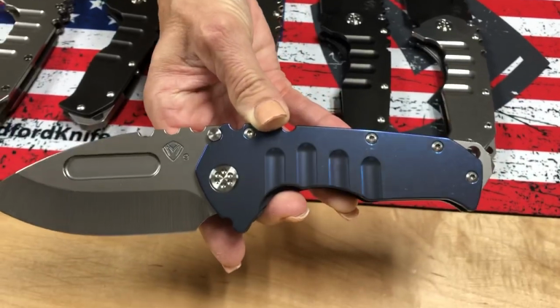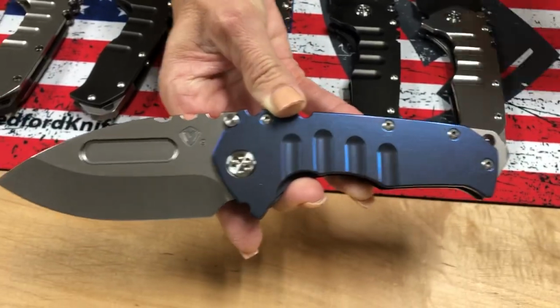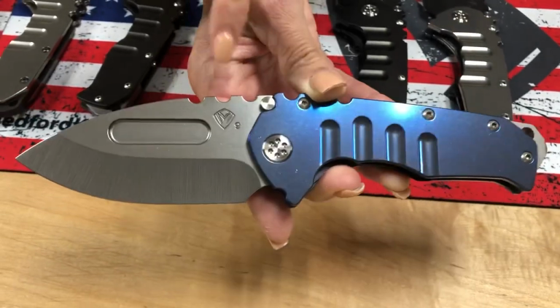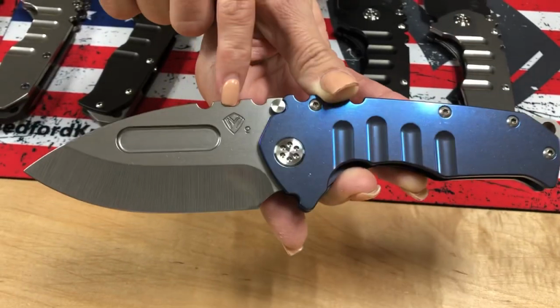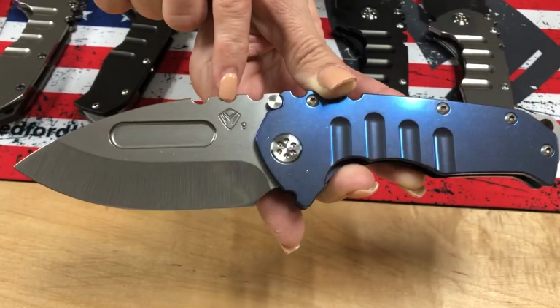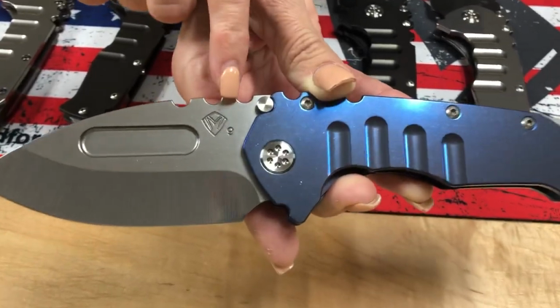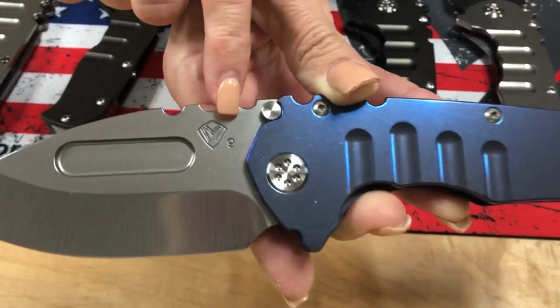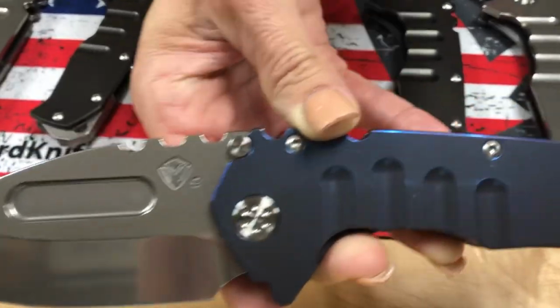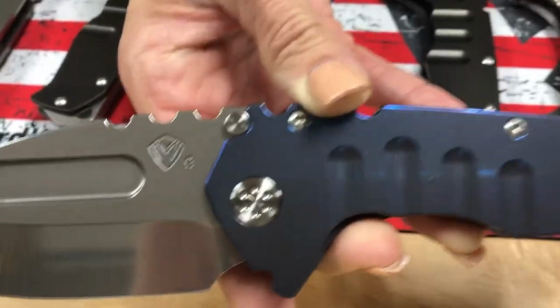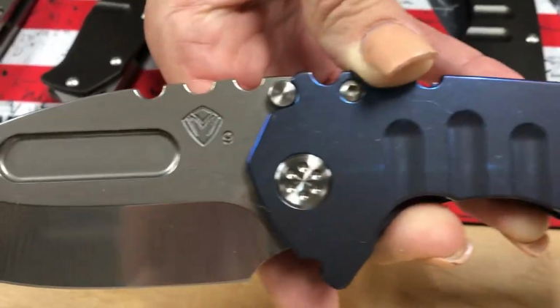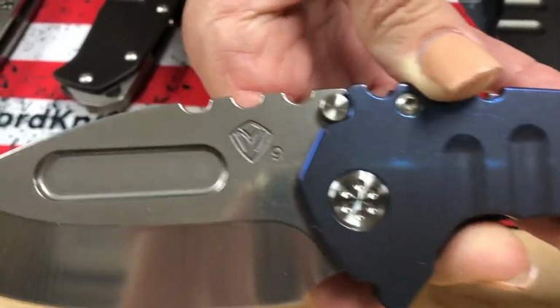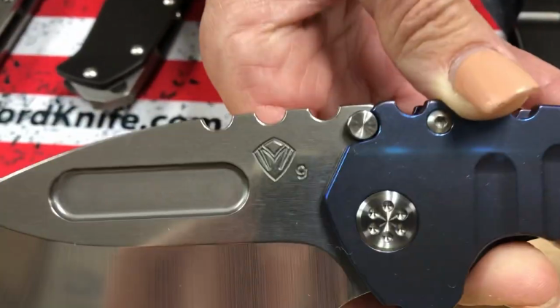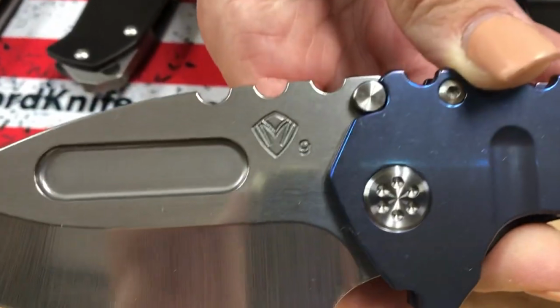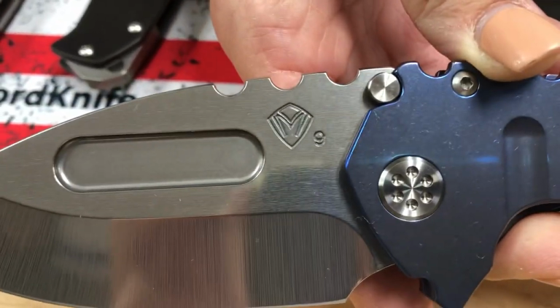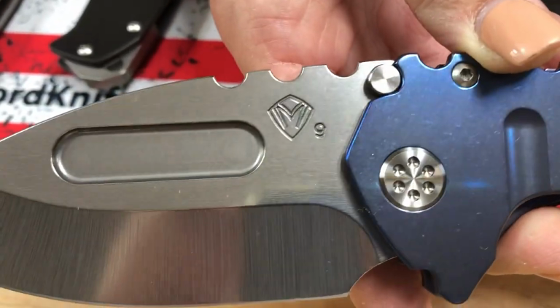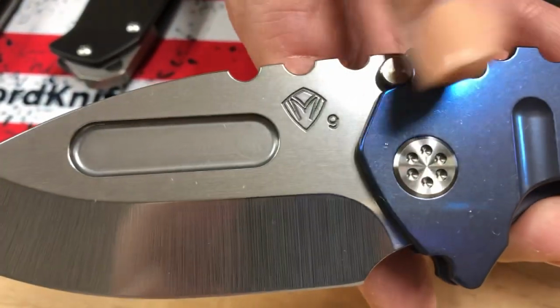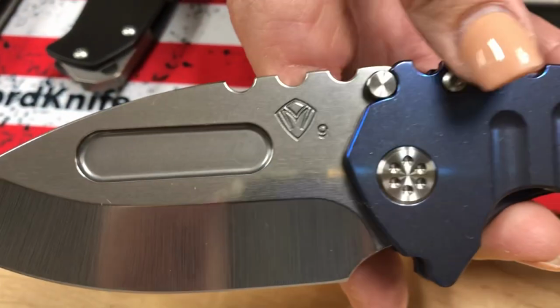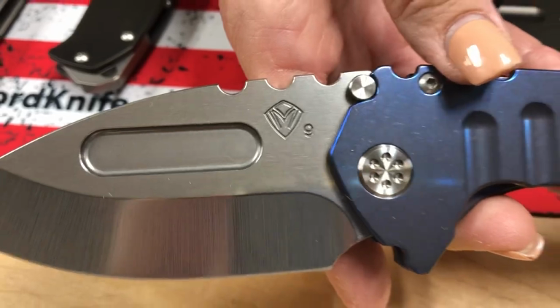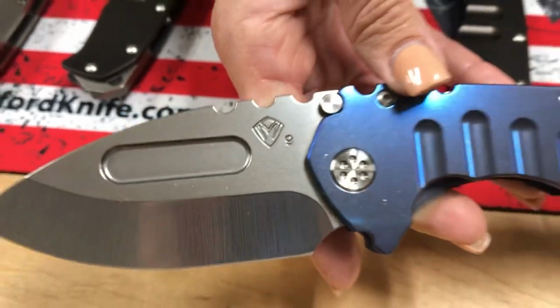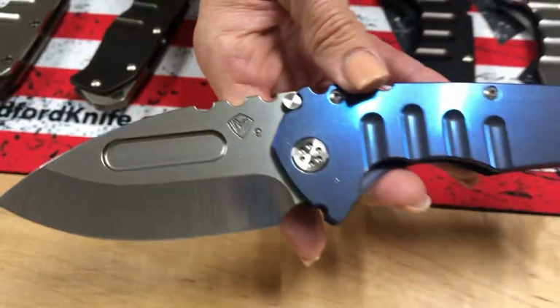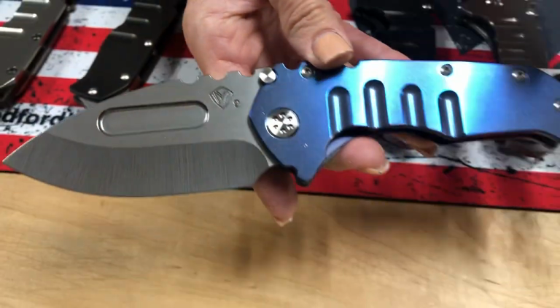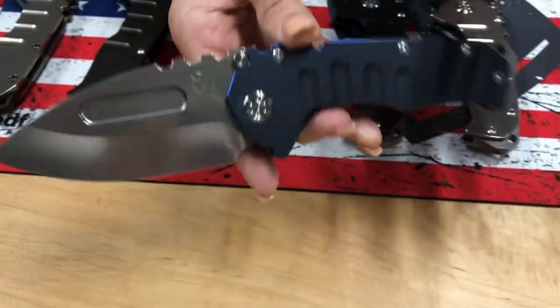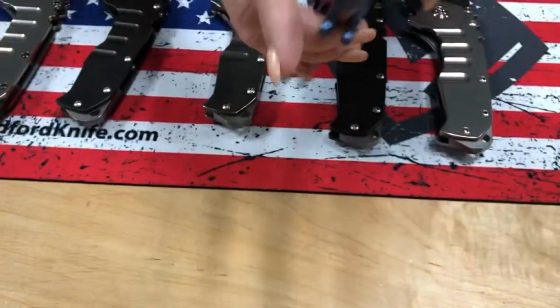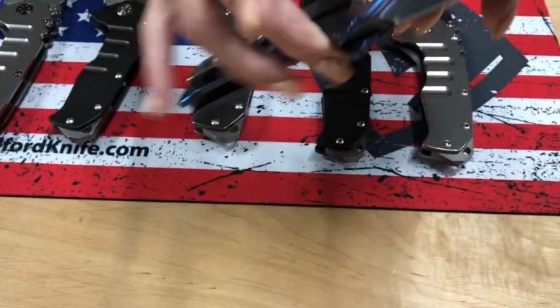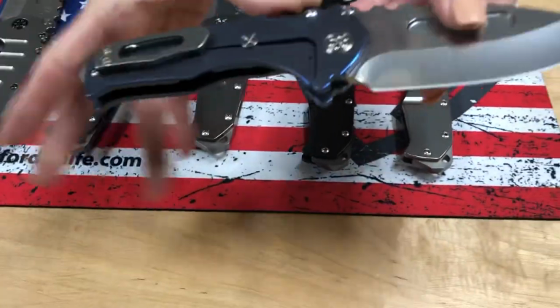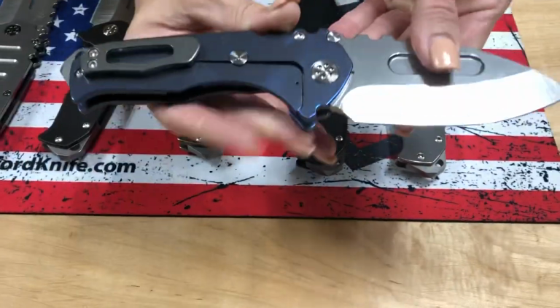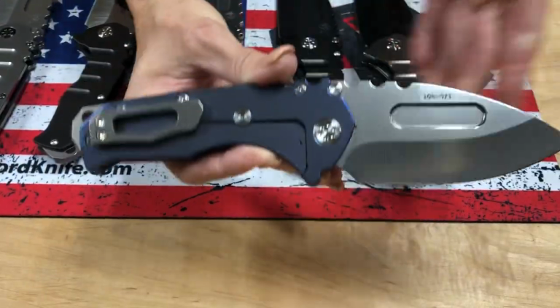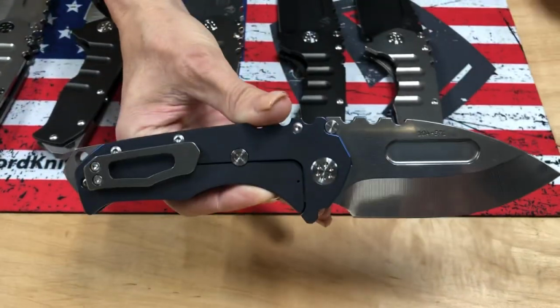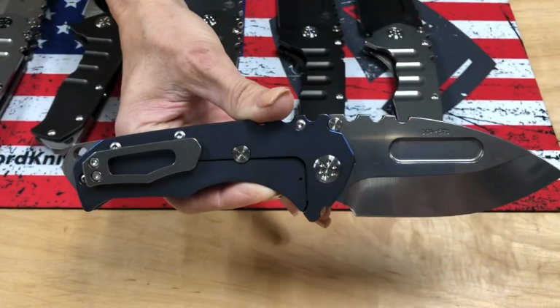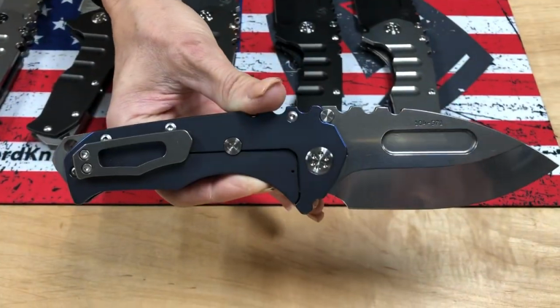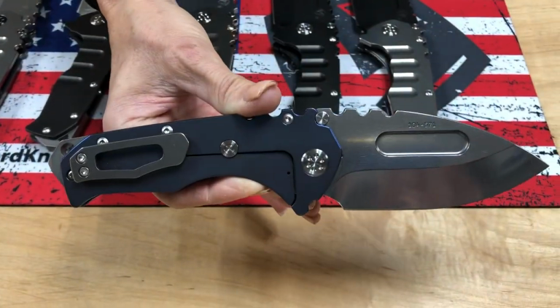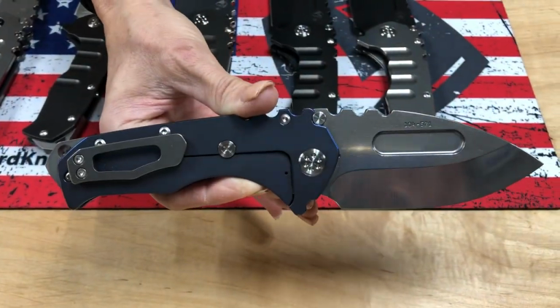You'll see the nine stamped on the blade for S90V. This one is a drop point. We have Tantos as well with blue handle, standard hardware, and clip and breaker.